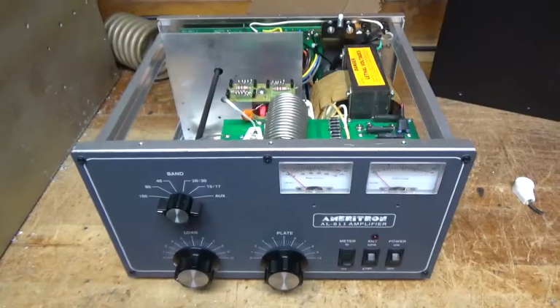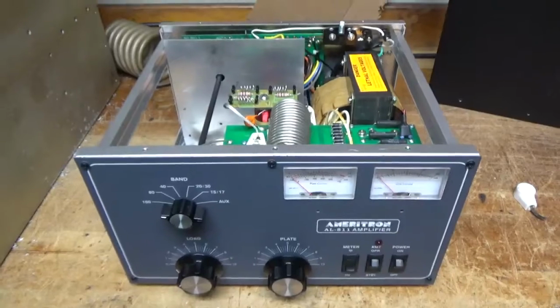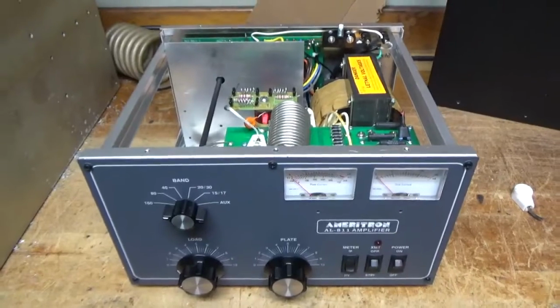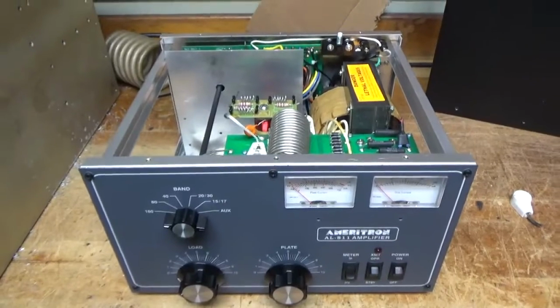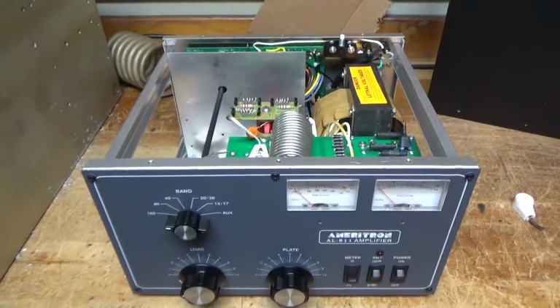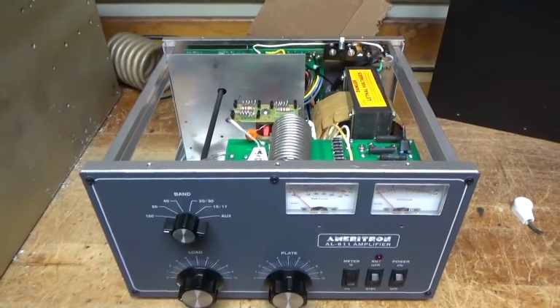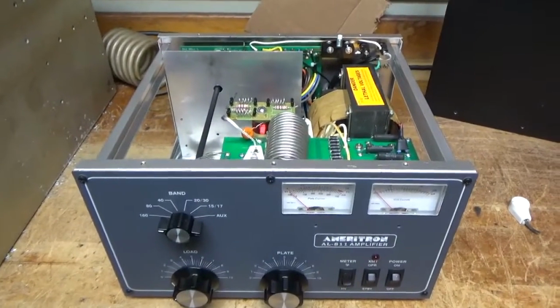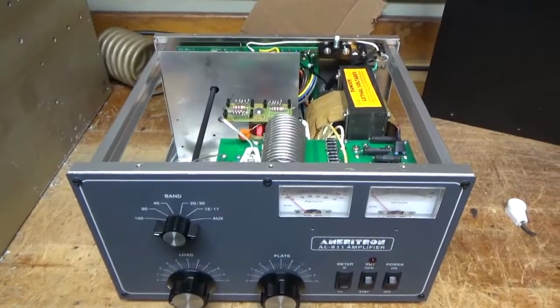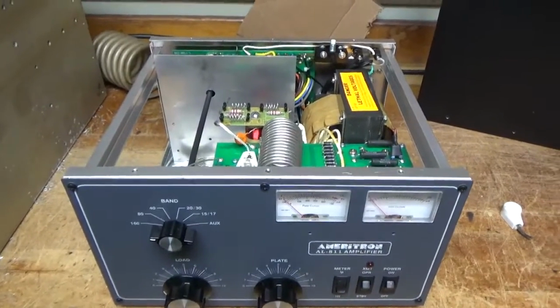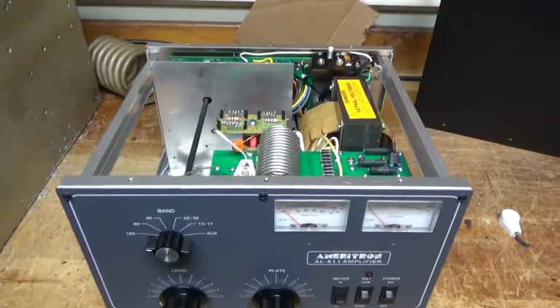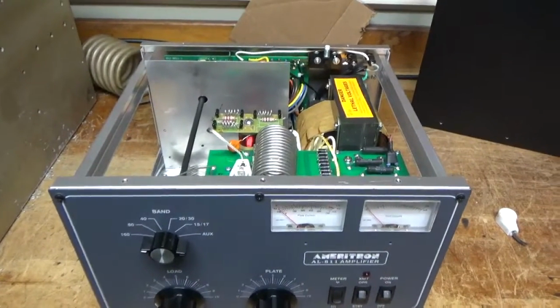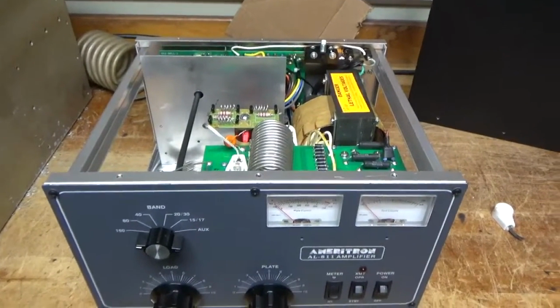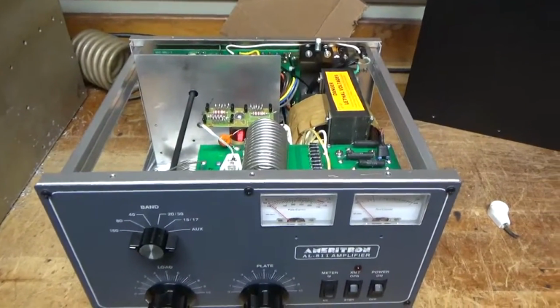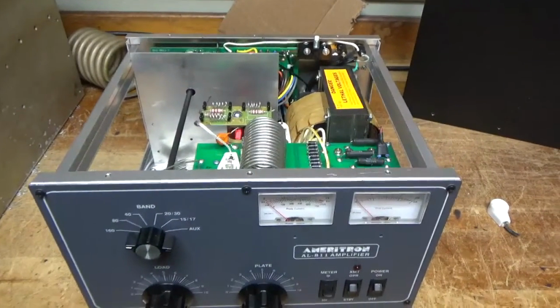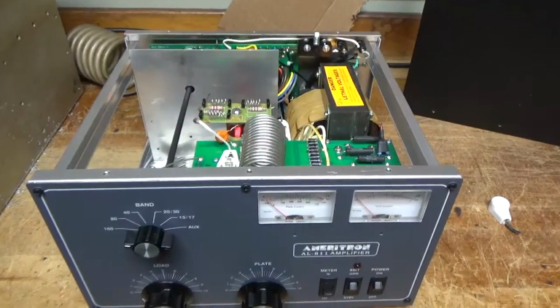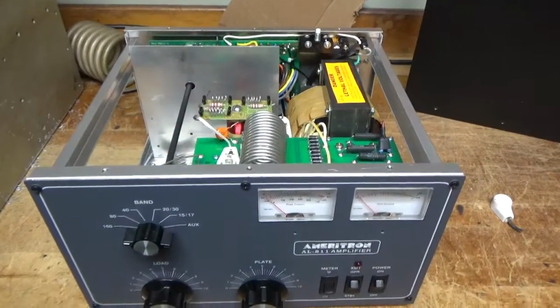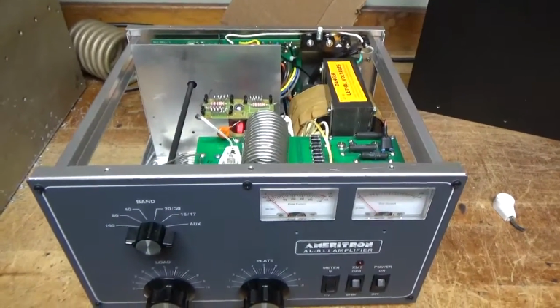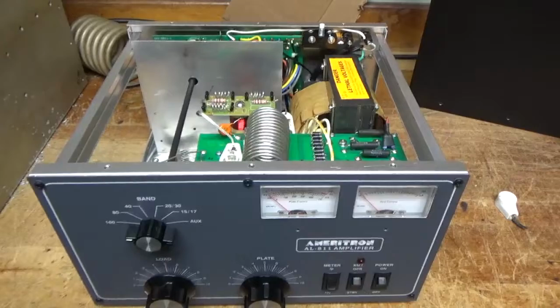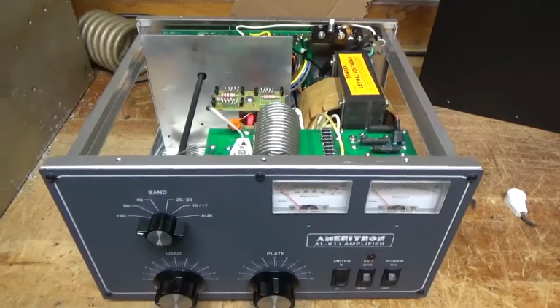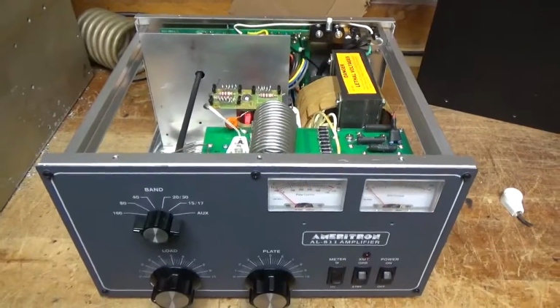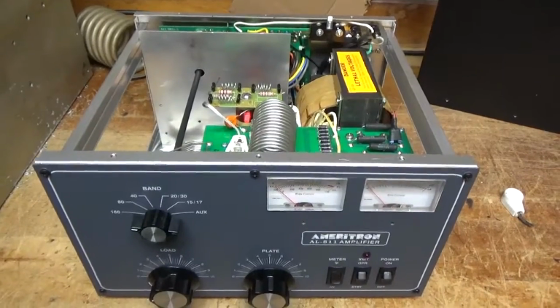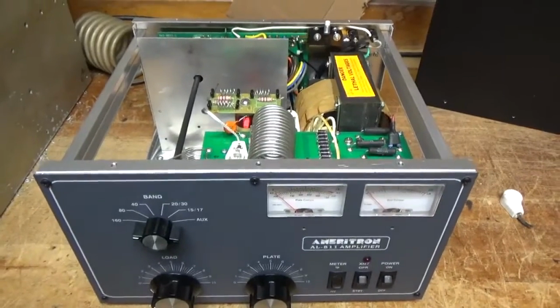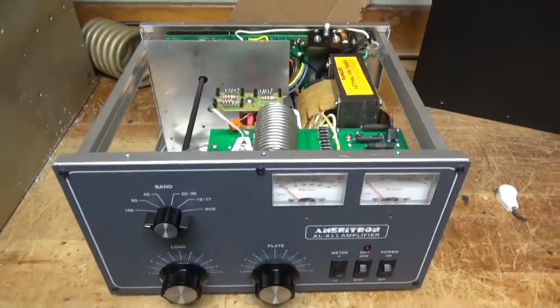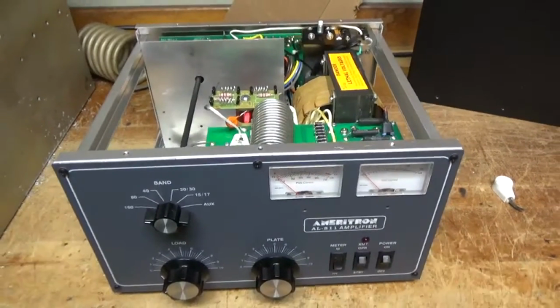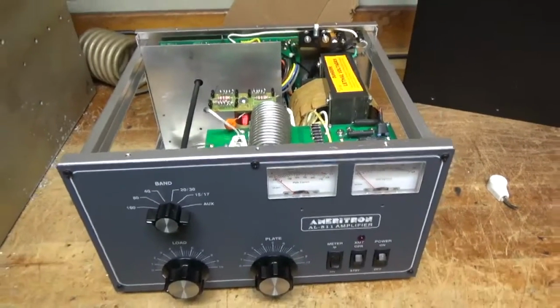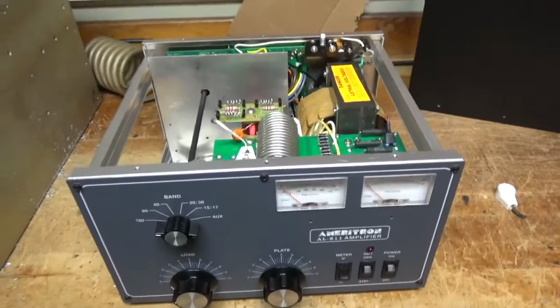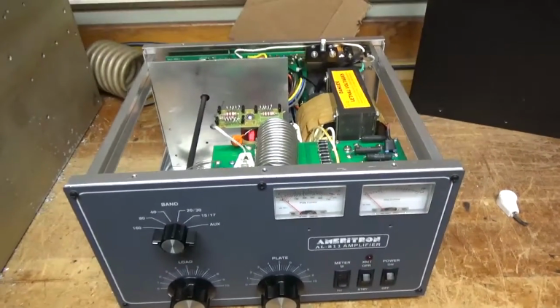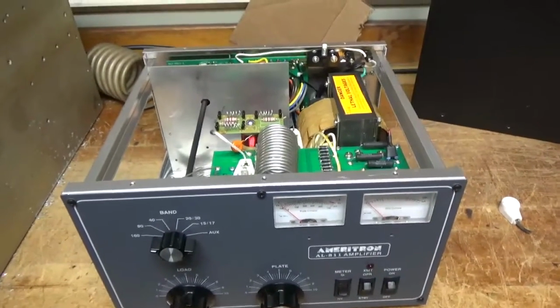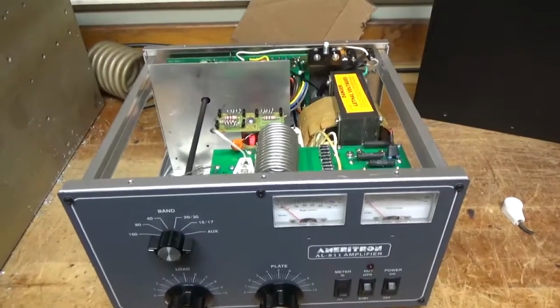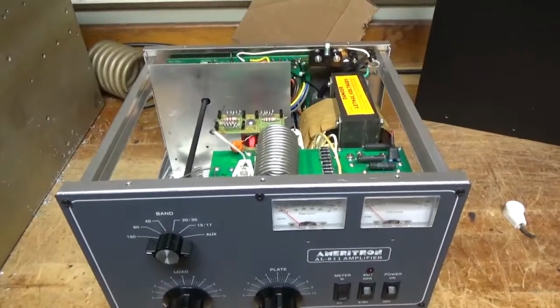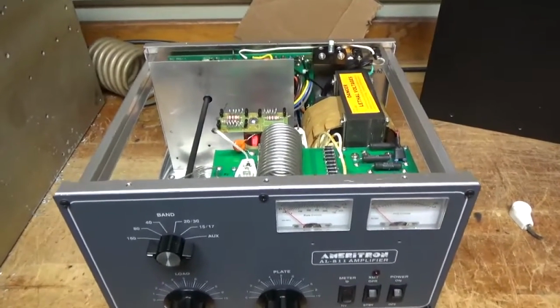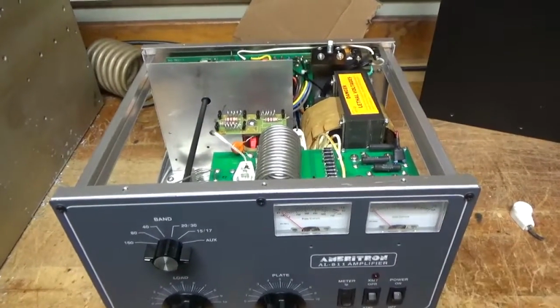Hey everybody, AmpRepairGuy.com, 203-892-4119. Today we have an Ameritron AL-811 amplifier for repair.